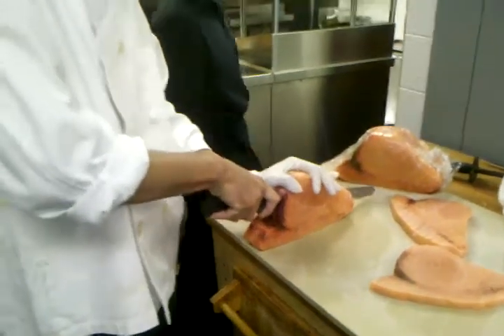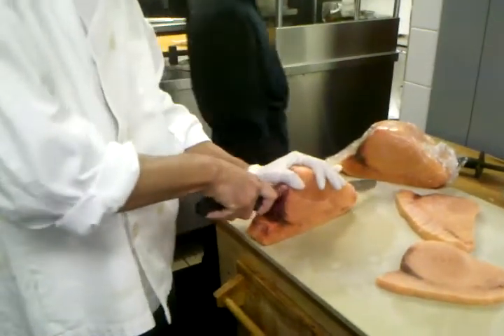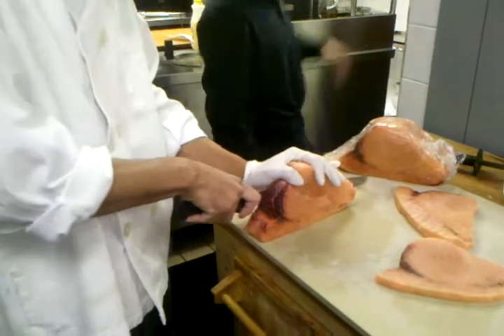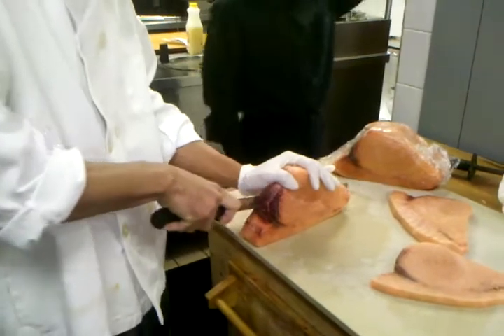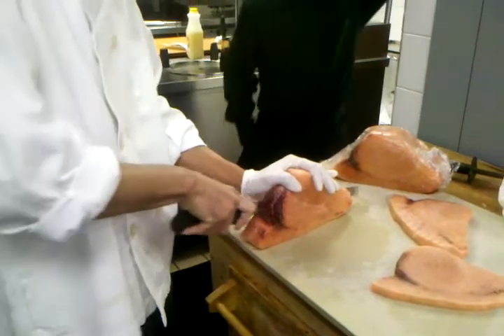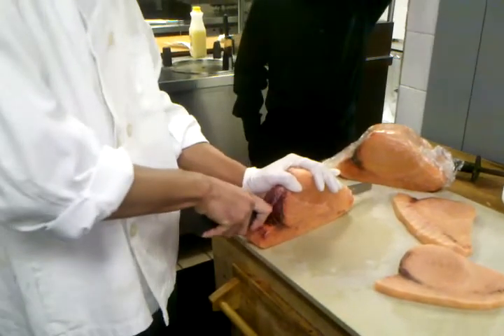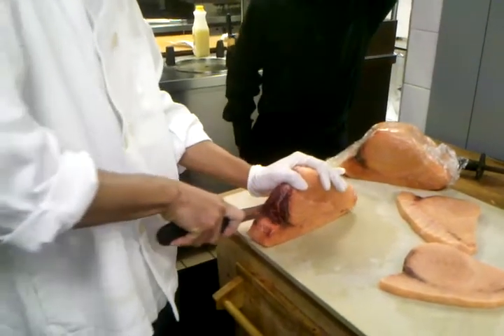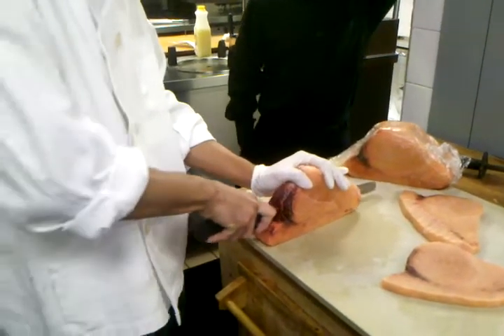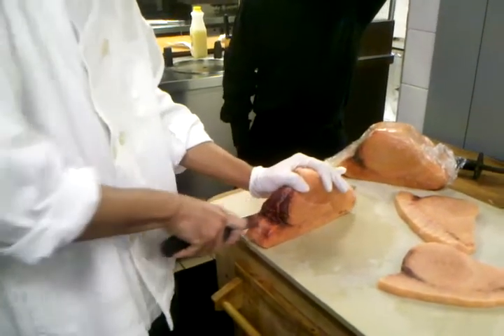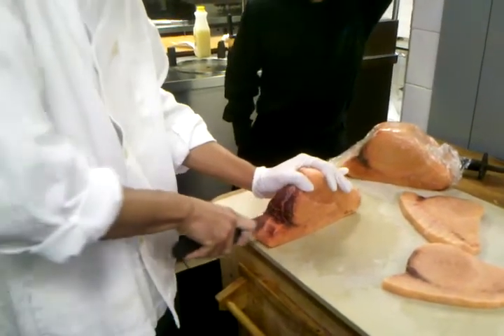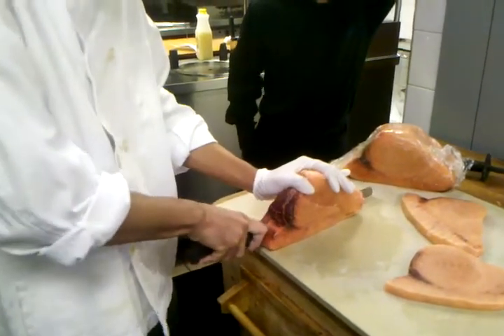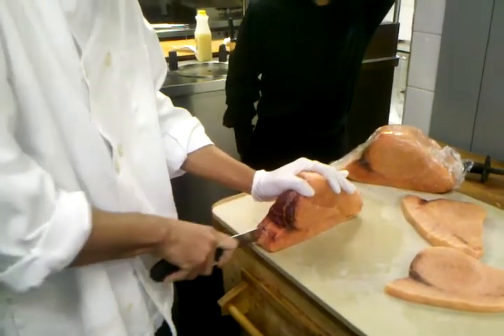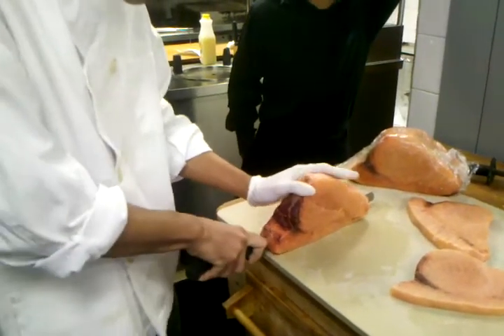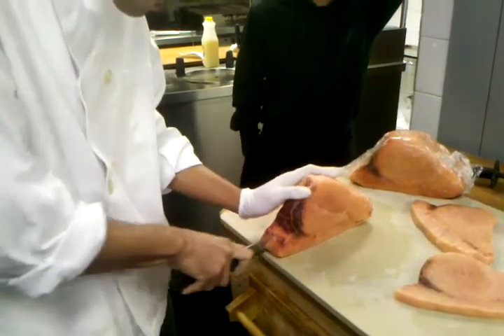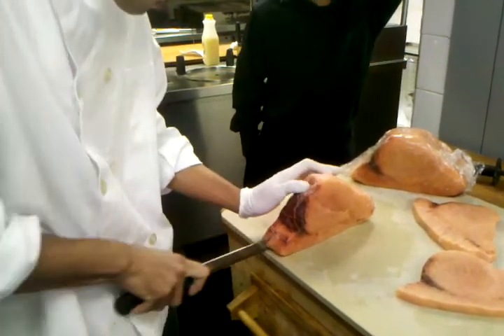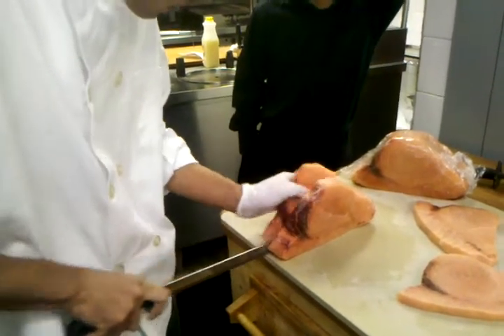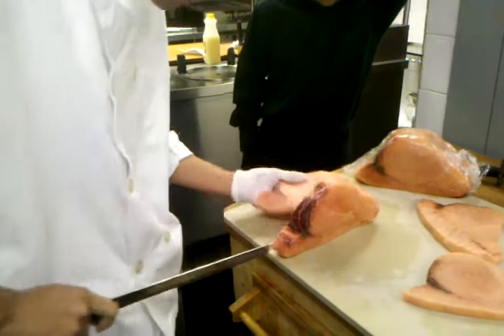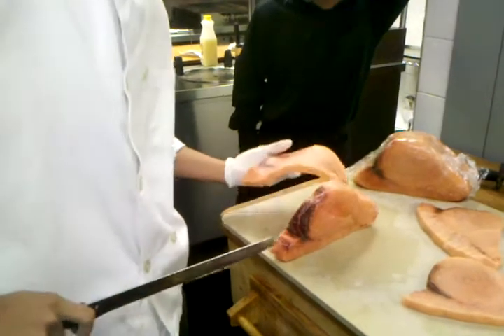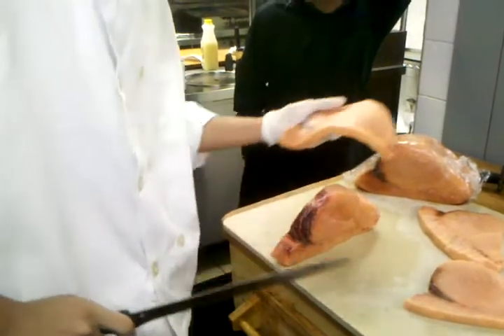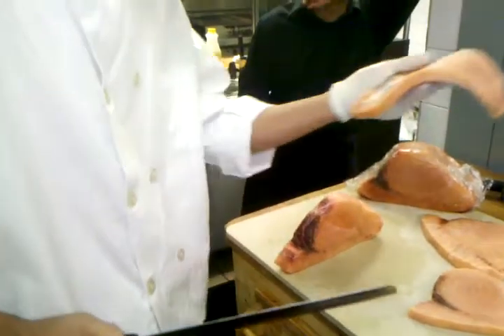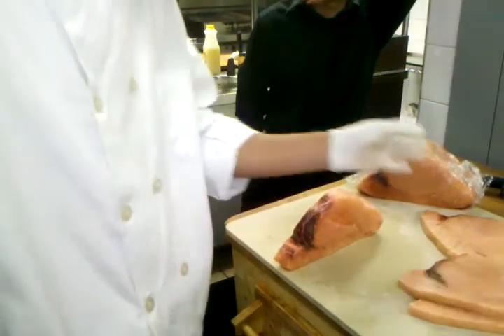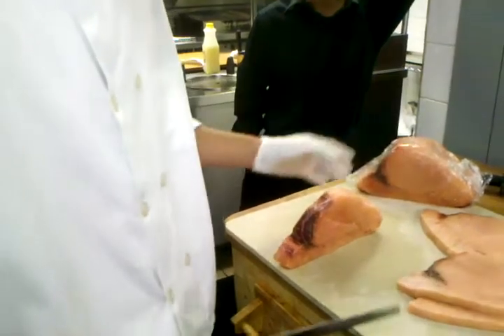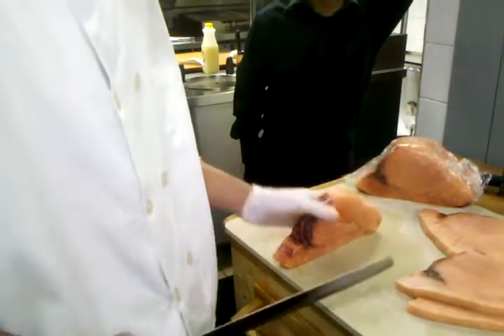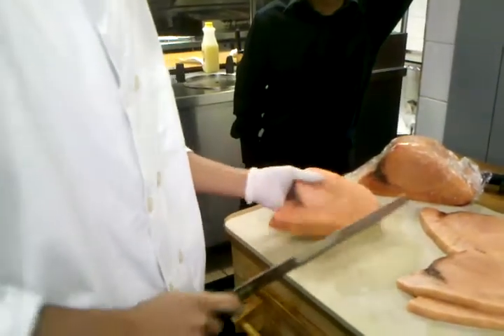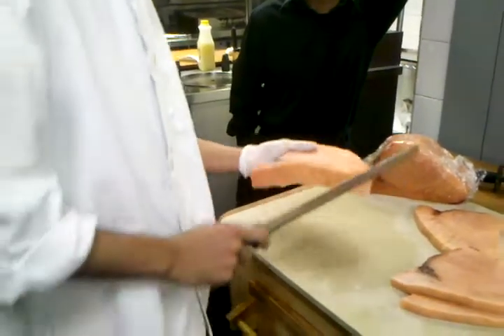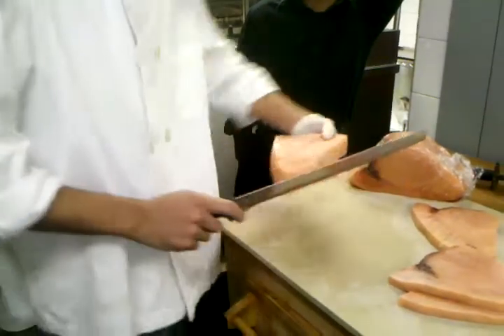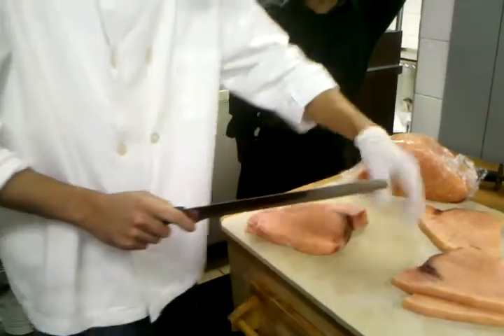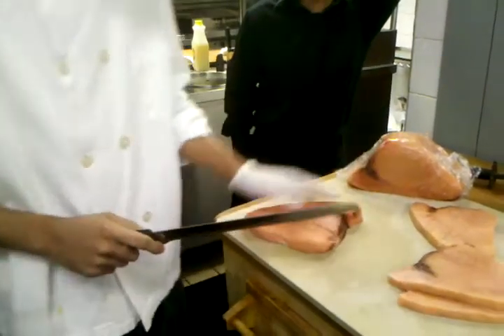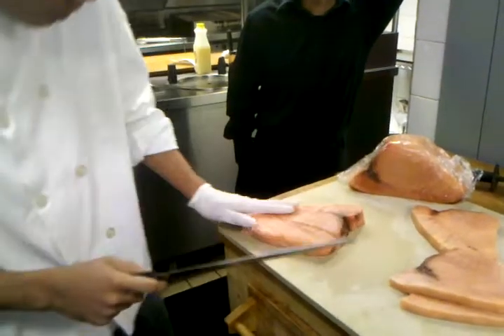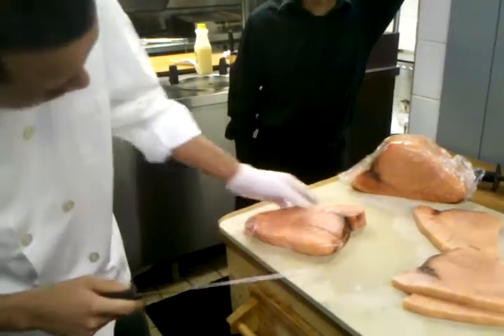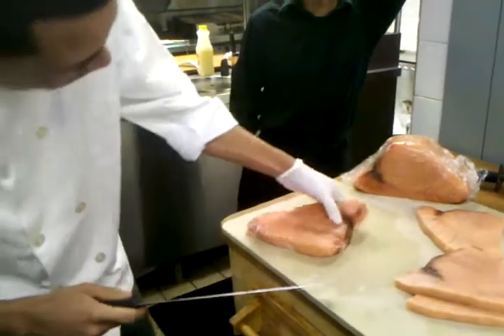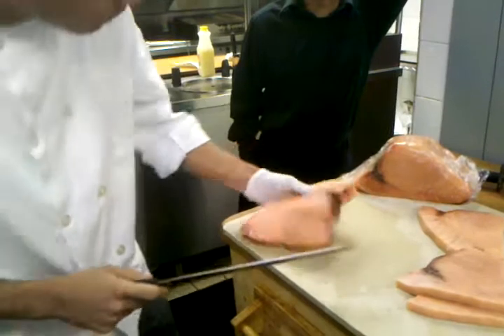We got the guy cutting the swordfish right there. I'm sorry, I'm just showing him so he can see himself how he does it and everything. He cuts them like a pound and a half each.